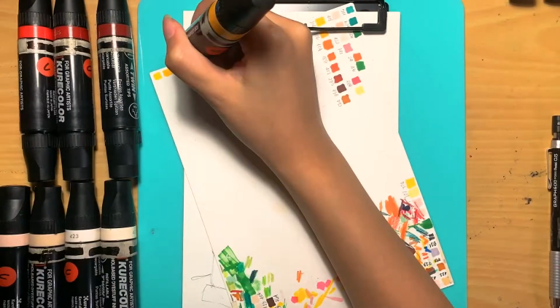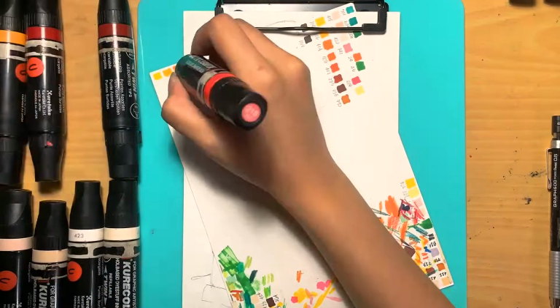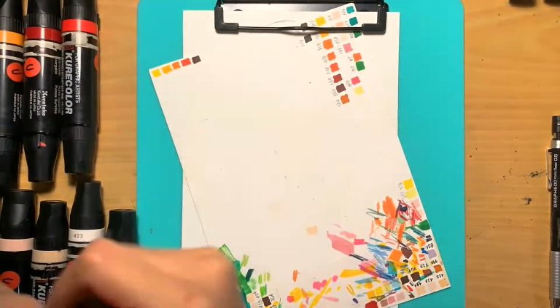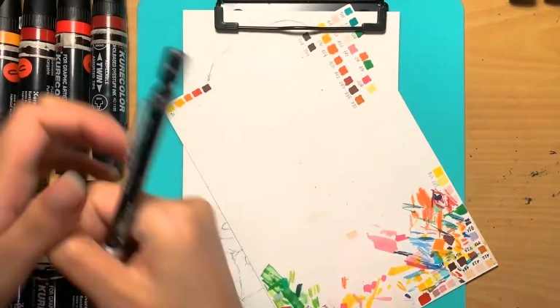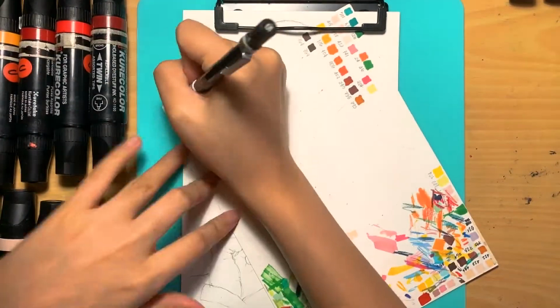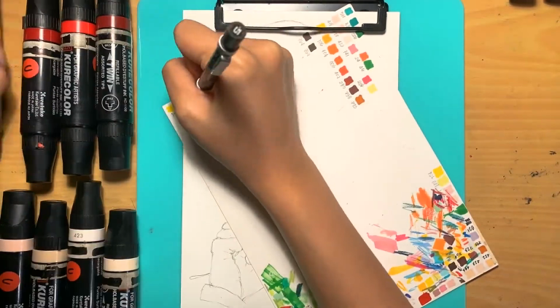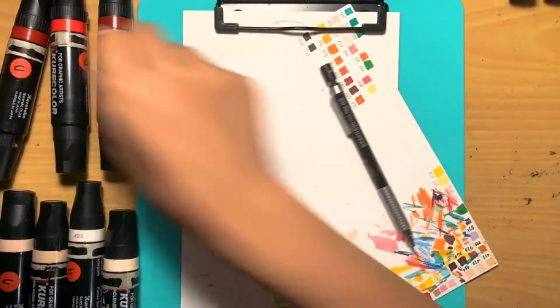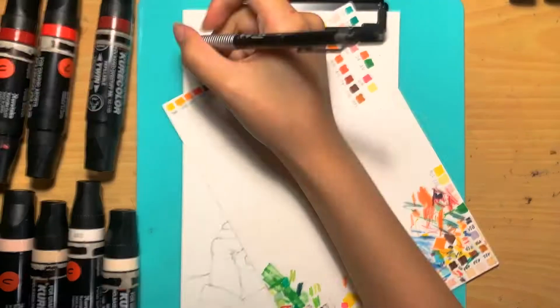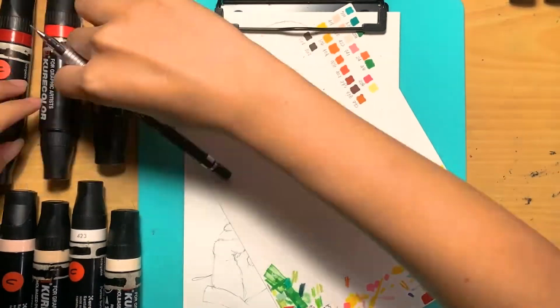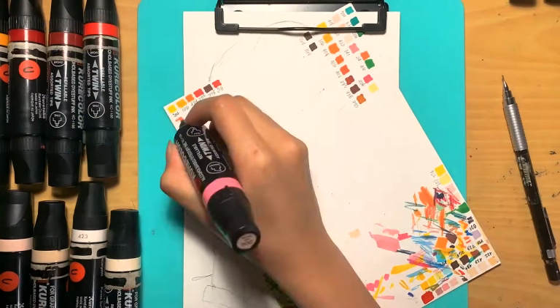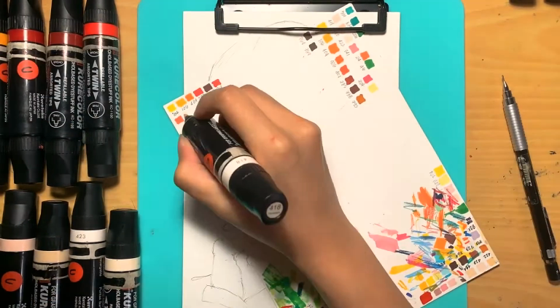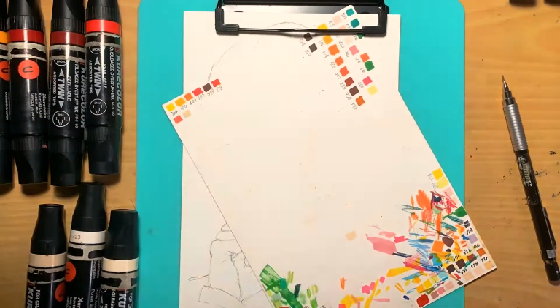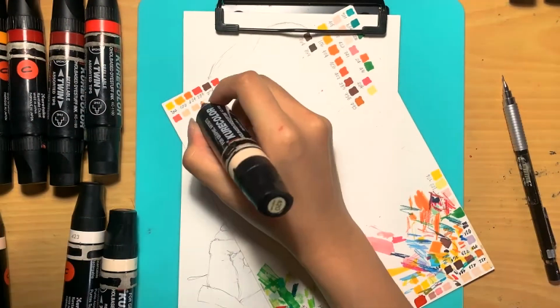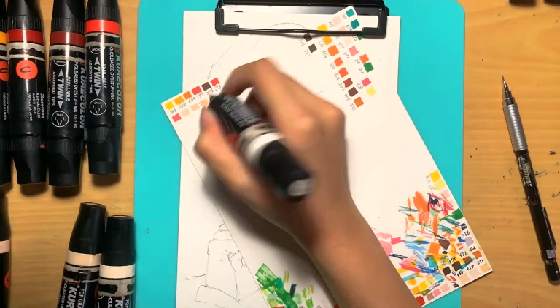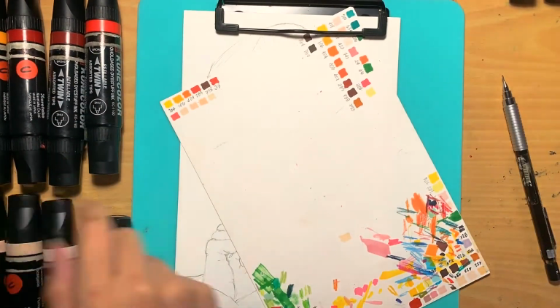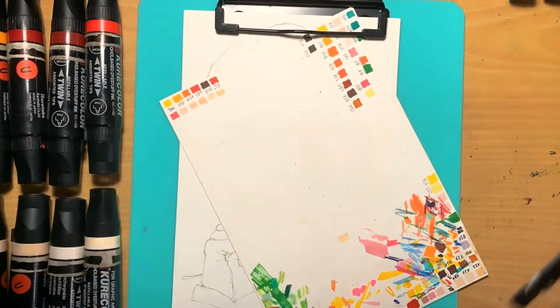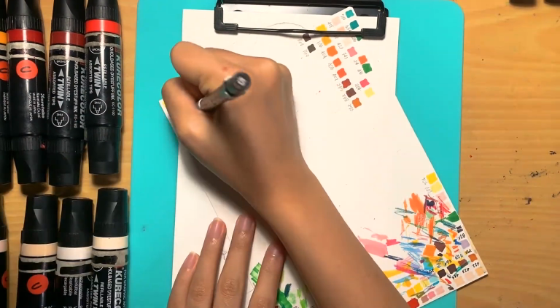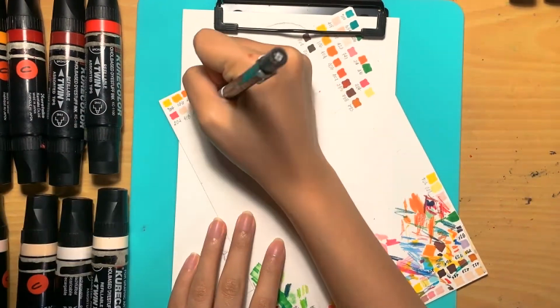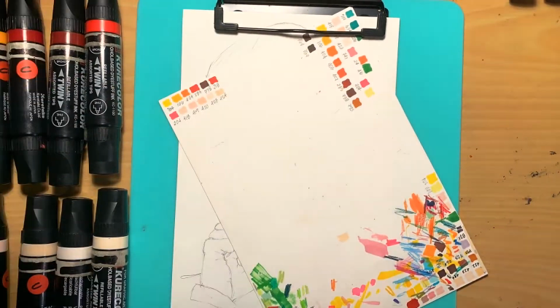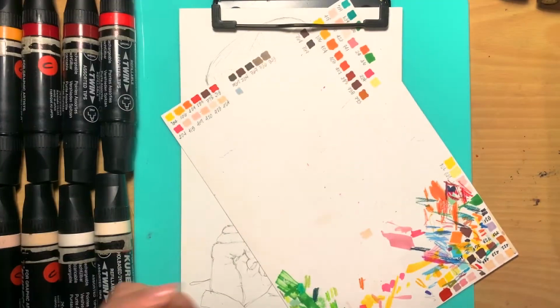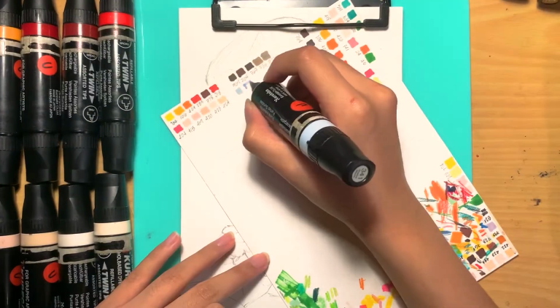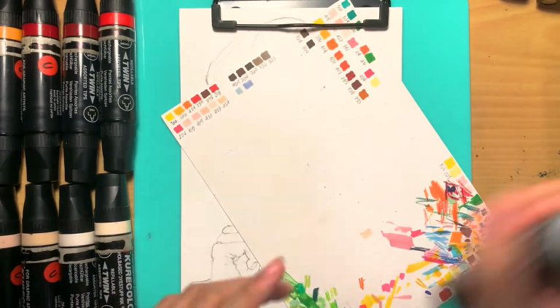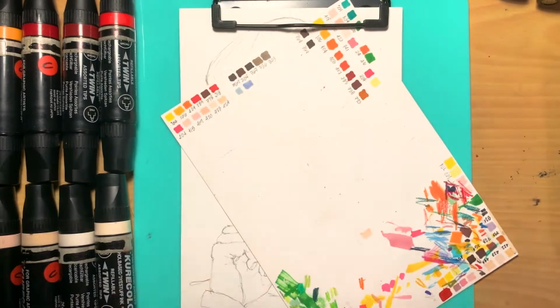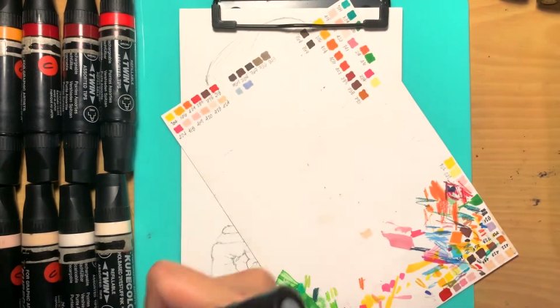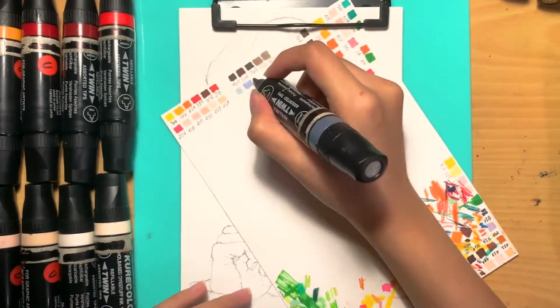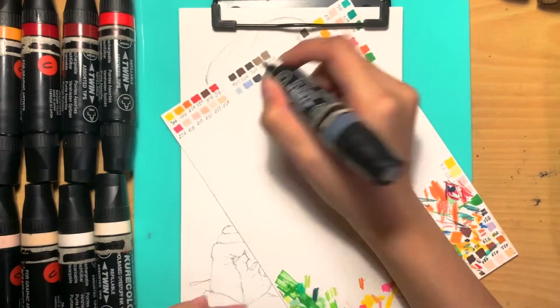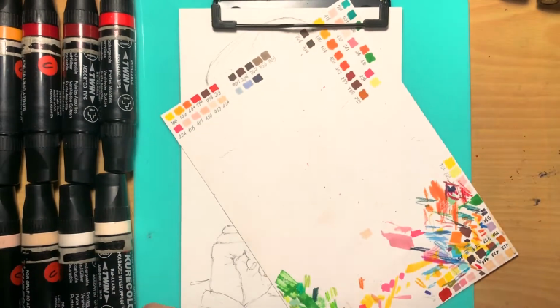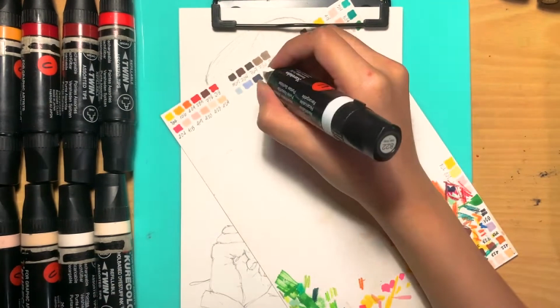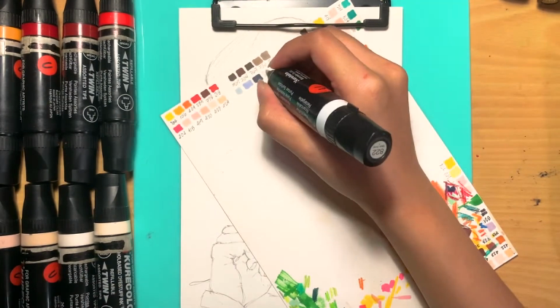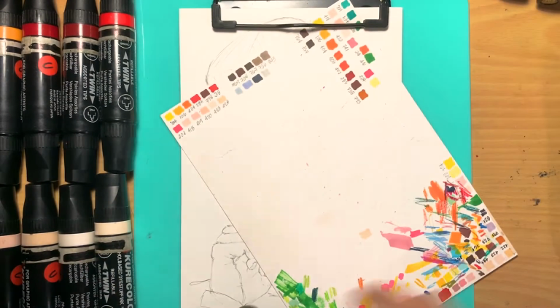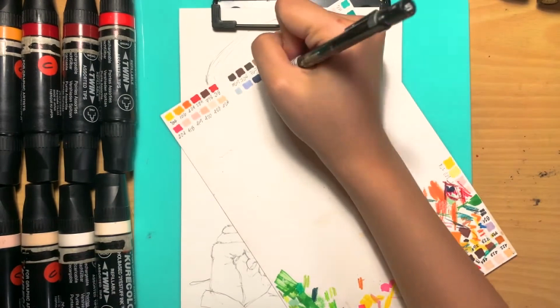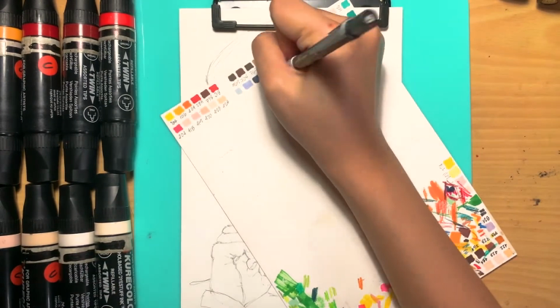Hey guys, it's Kath! I'm back with another marker portrait video. For this portrait, I'm using mostly yellows, oranges, and beiges with lilacs and cool blues for the cool shadows.